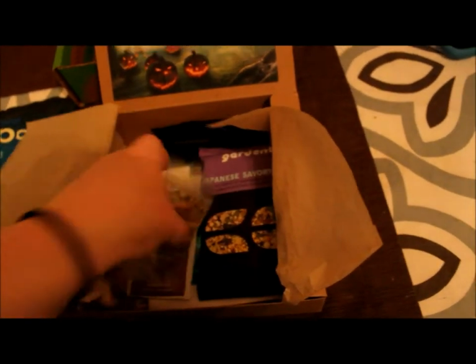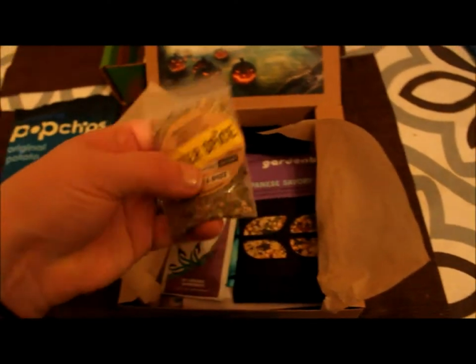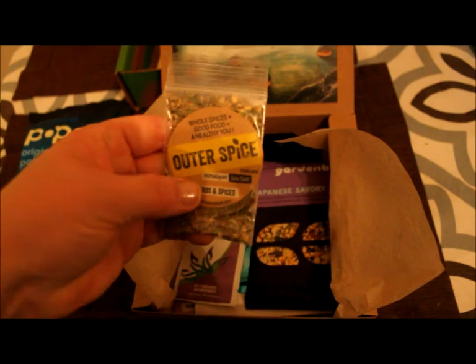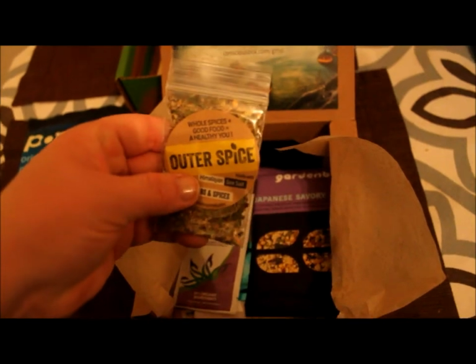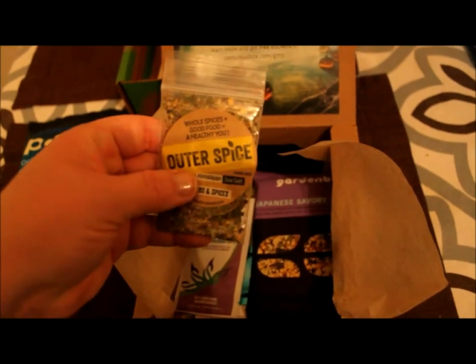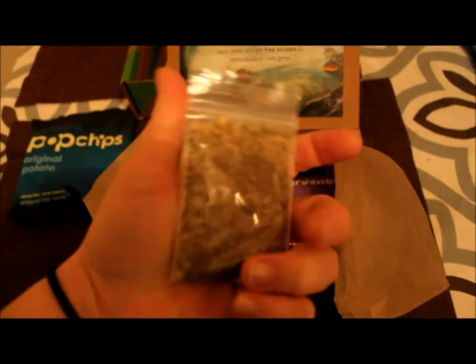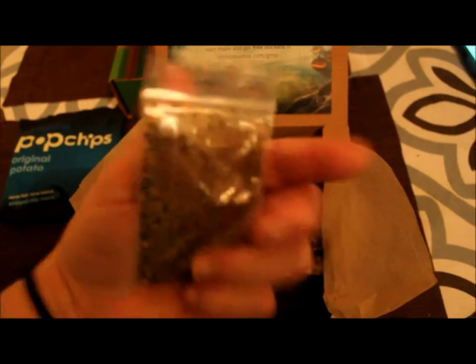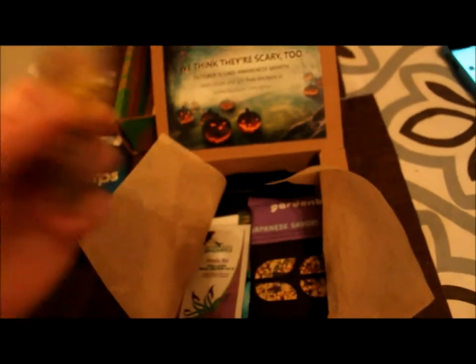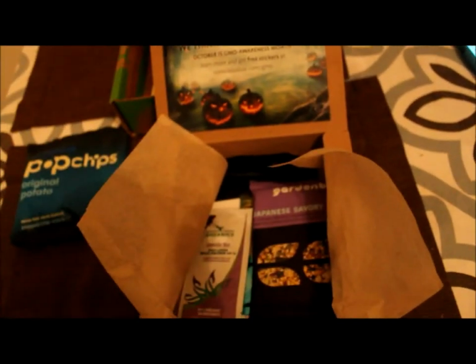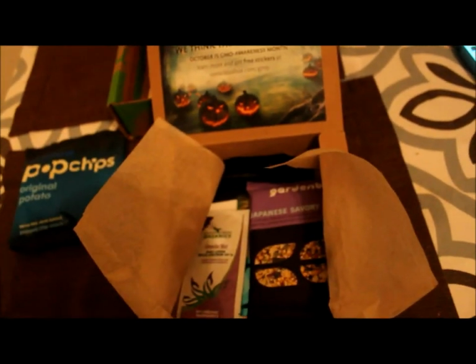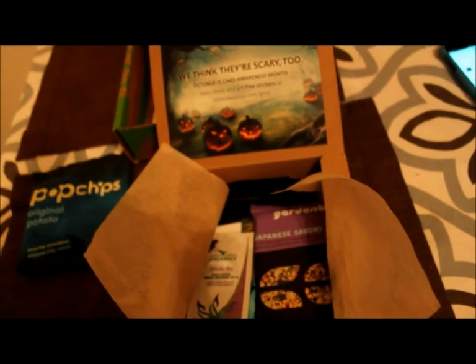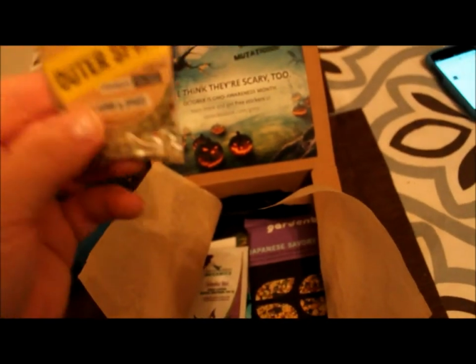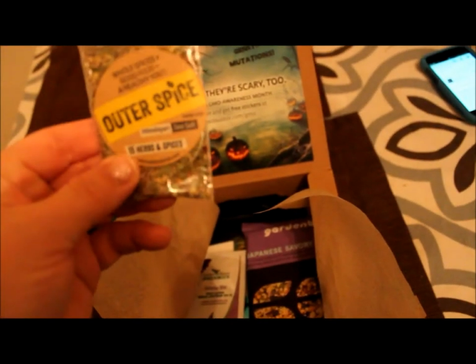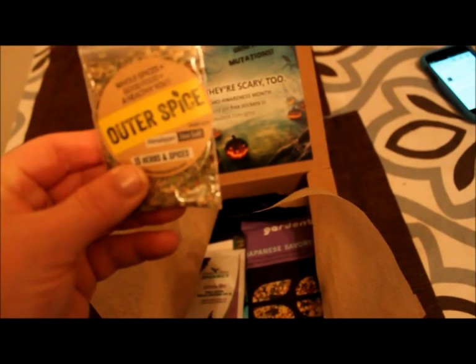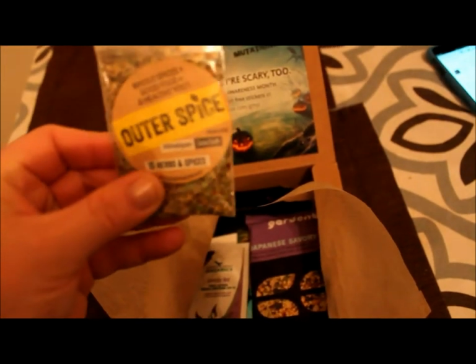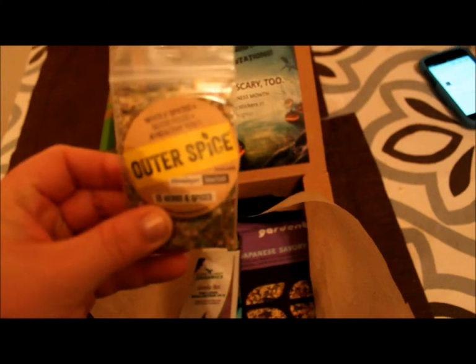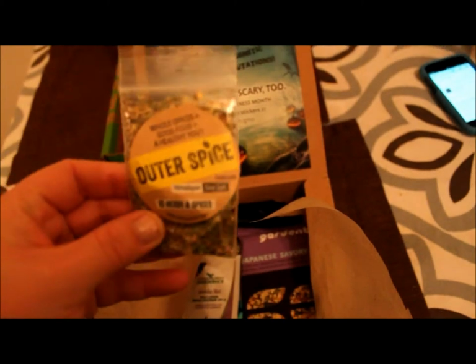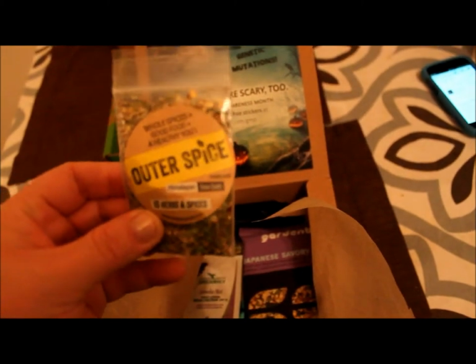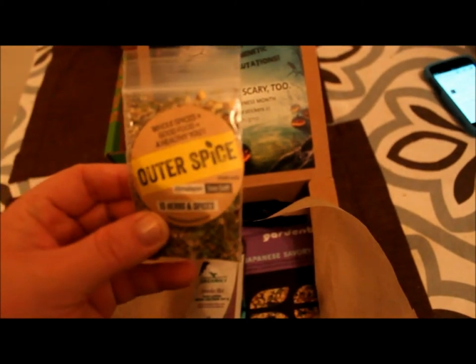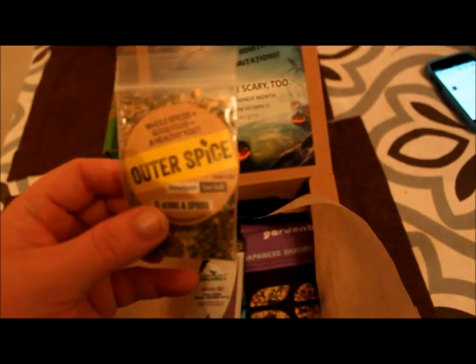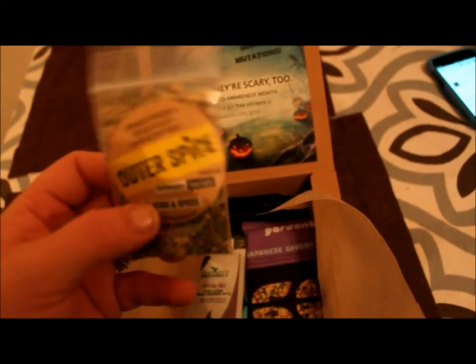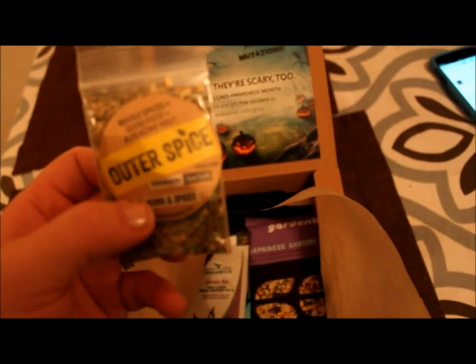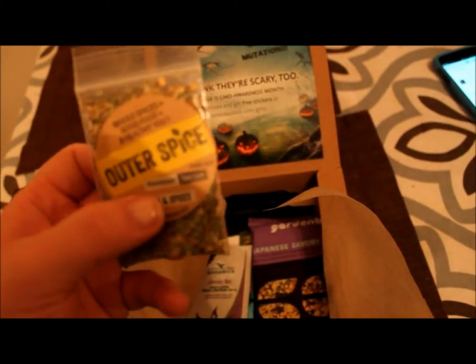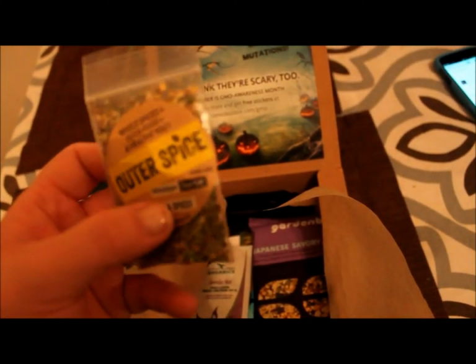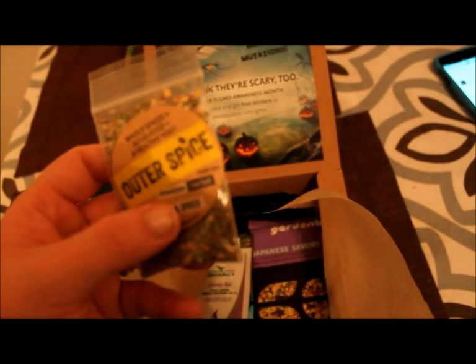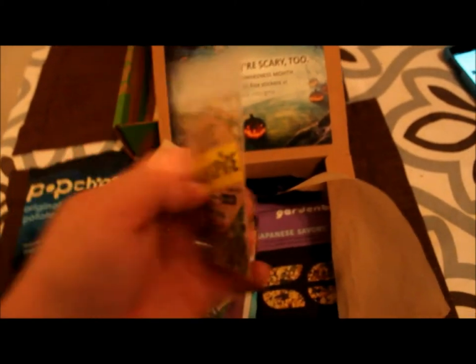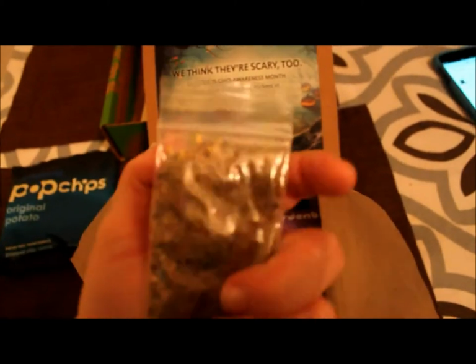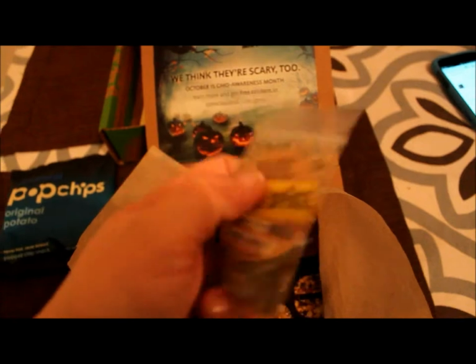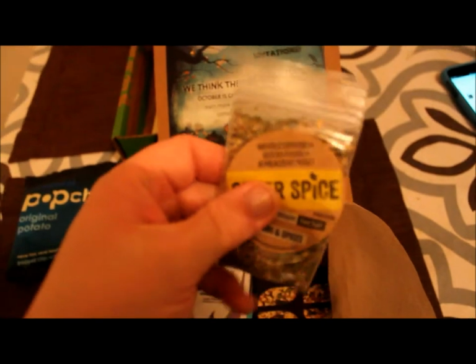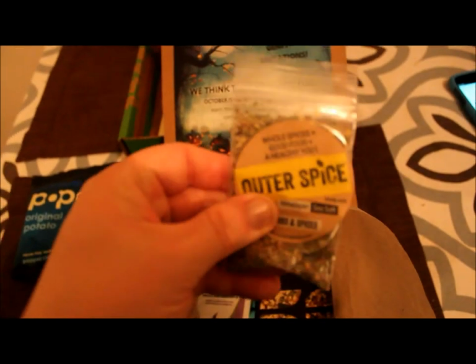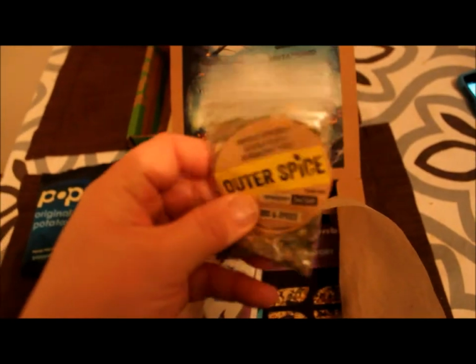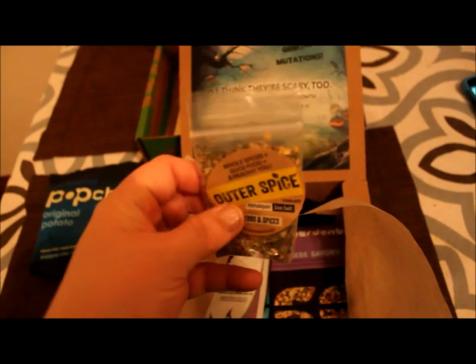And we got Outer Spice. Smells really good — 15 herbs and spices, Himalayan sea salt. I'll have to look up some recipes and make something with that.